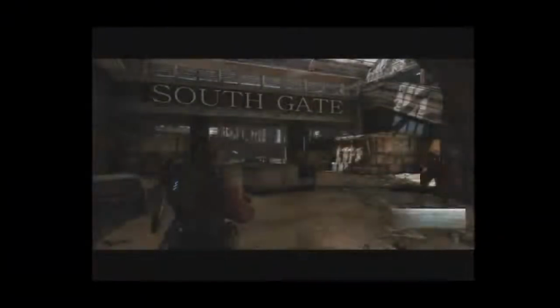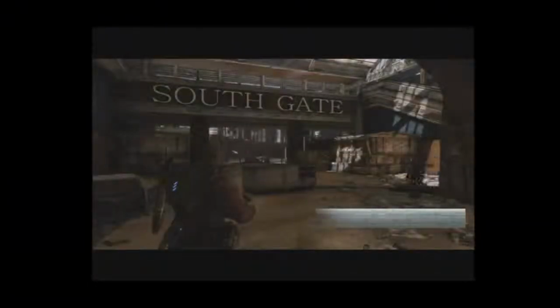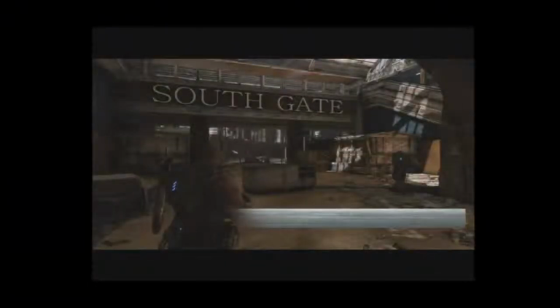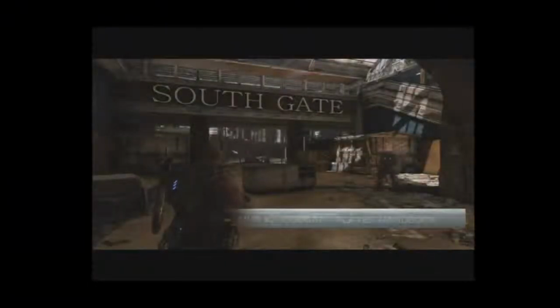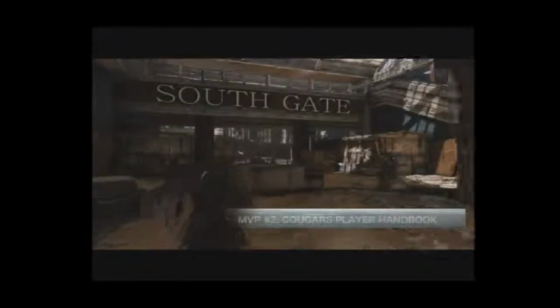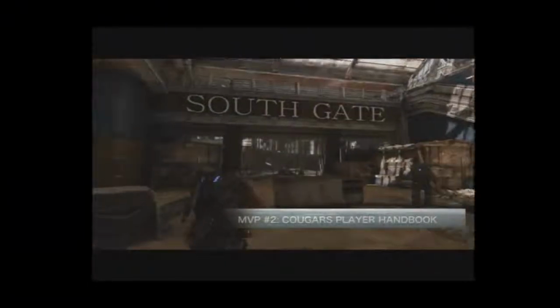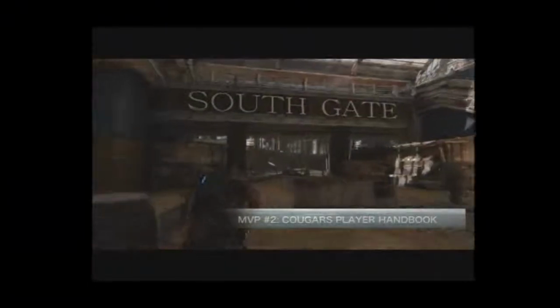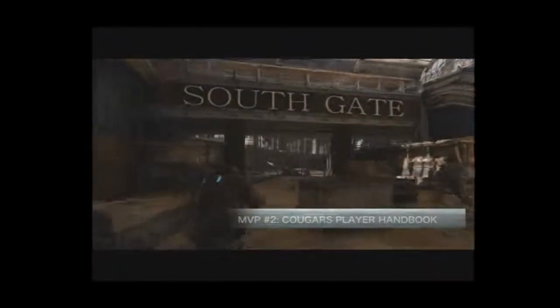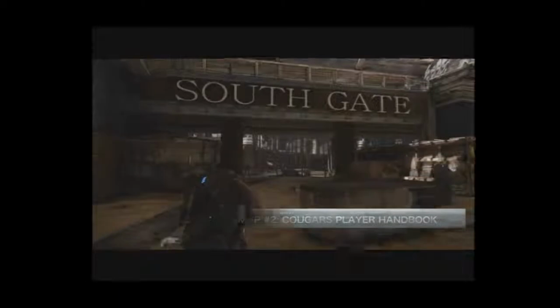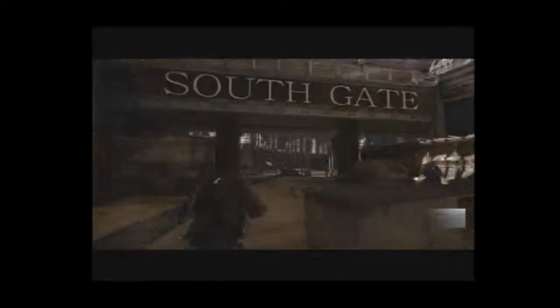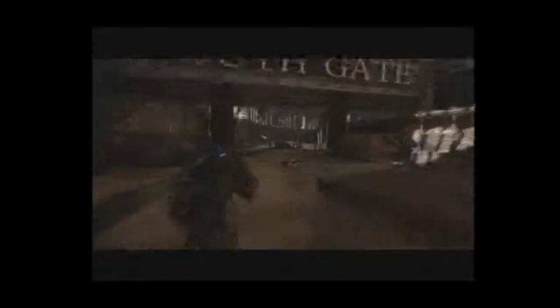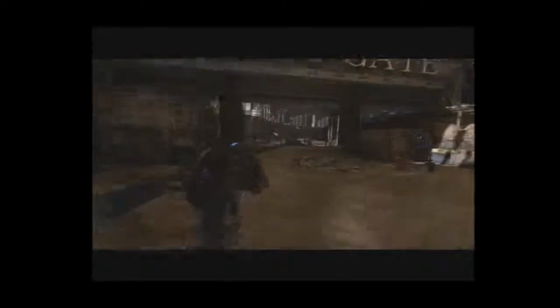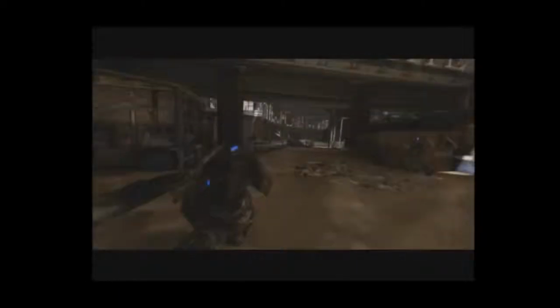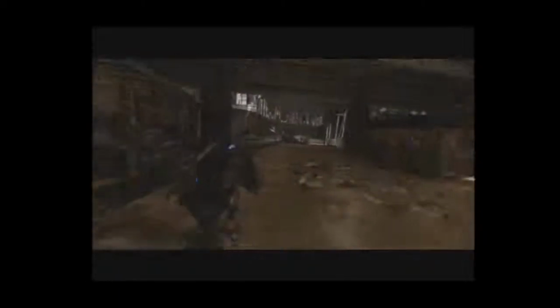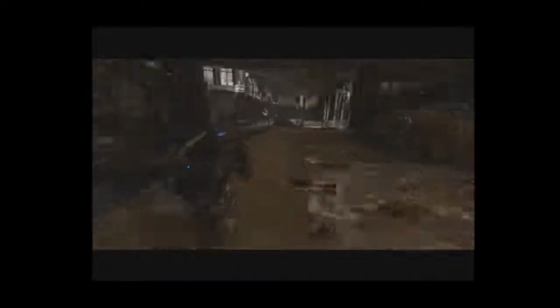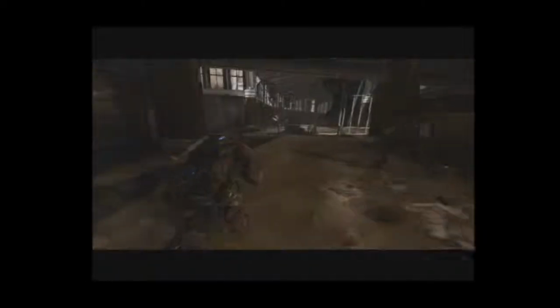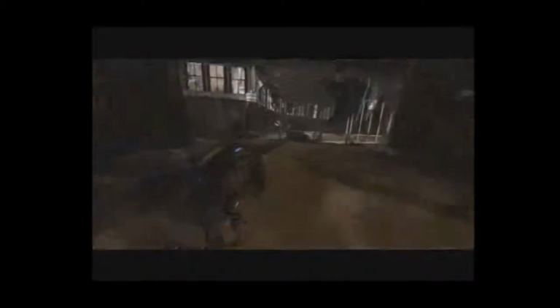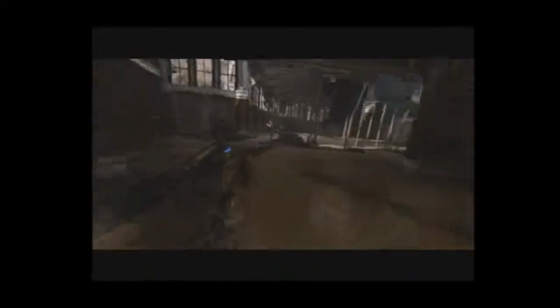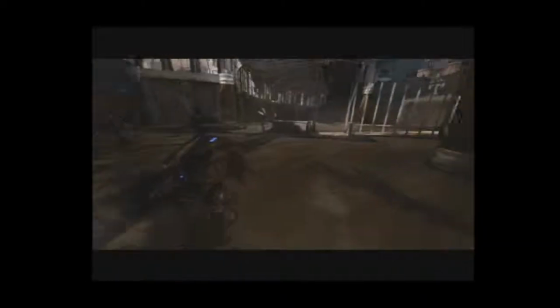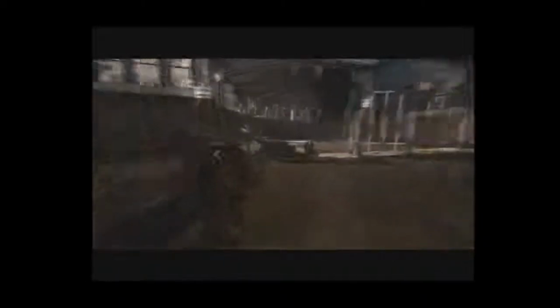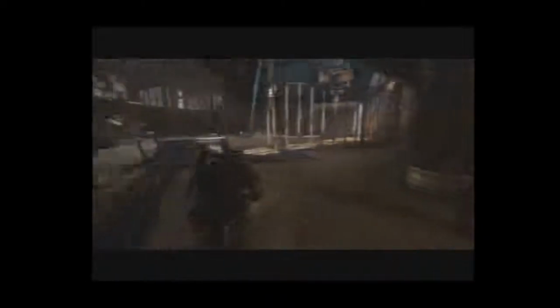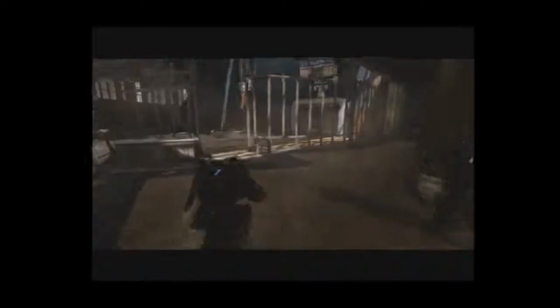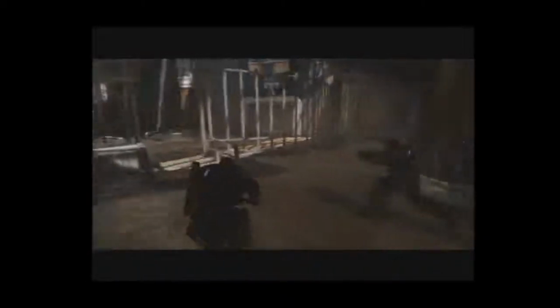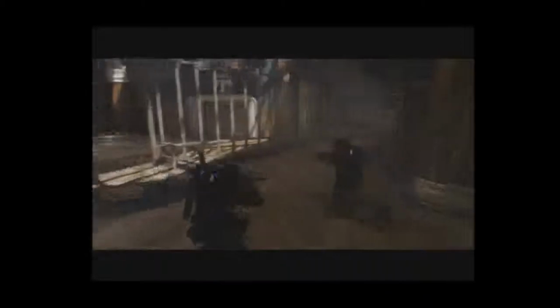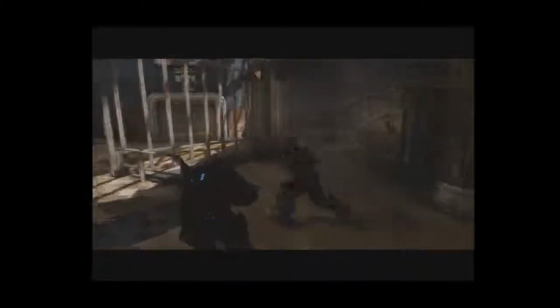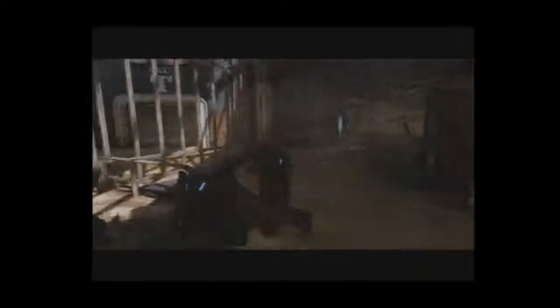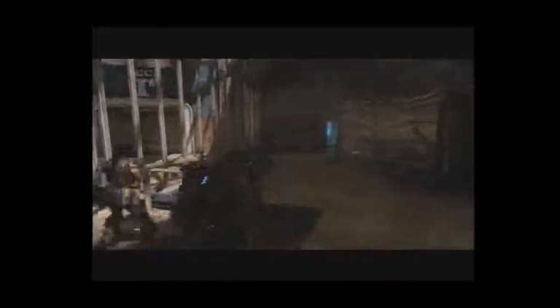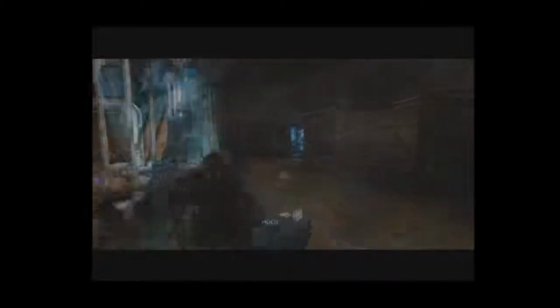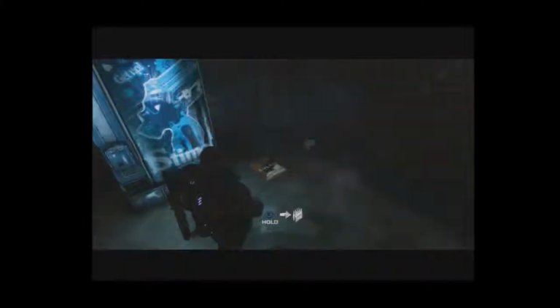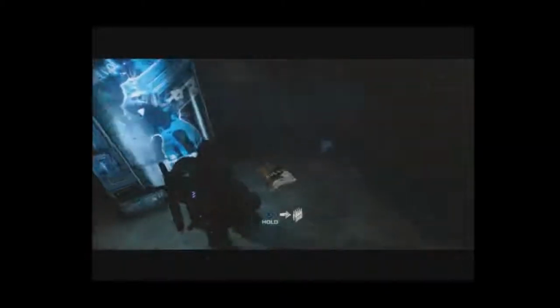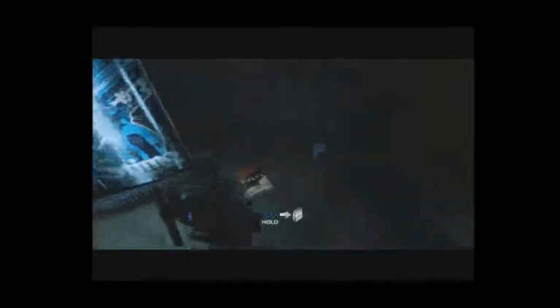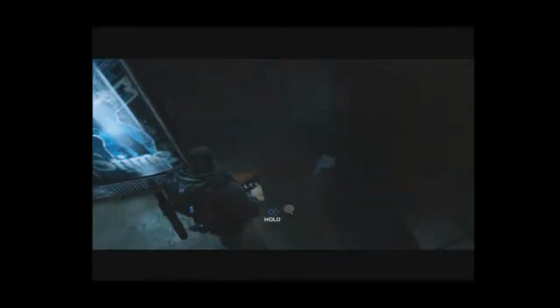Kill the lambent stalks and the gunker in the concourse area and proceed towards the south gate. Turn to the right and spot the neon-lit Stimo energy drink vending machine in the corner. The collectible is on the floor next to it alongside an ammo crate.